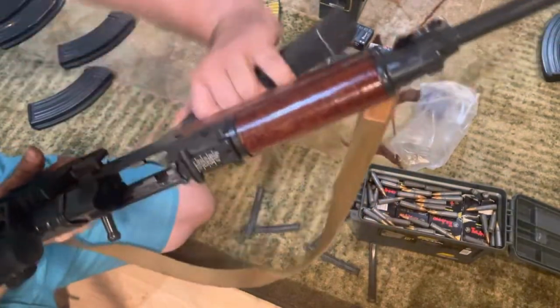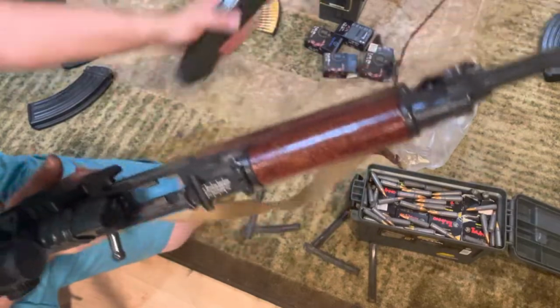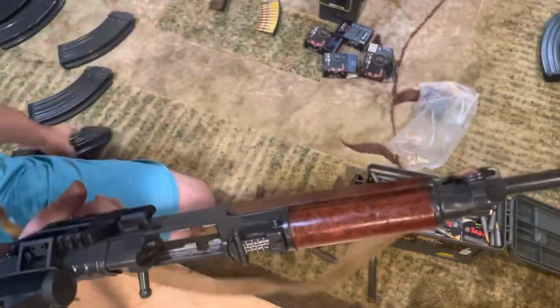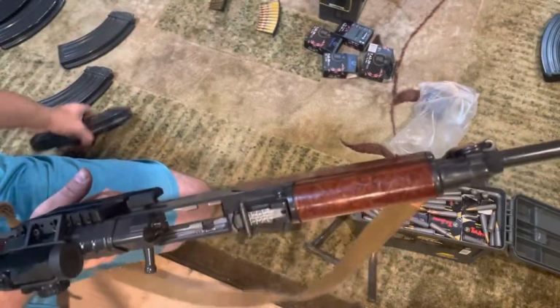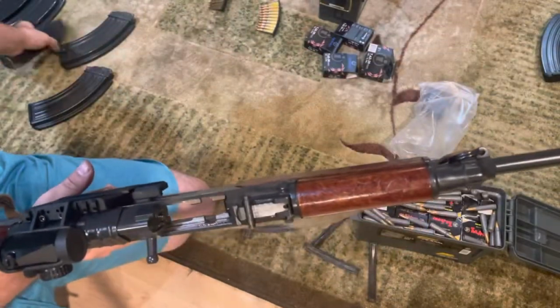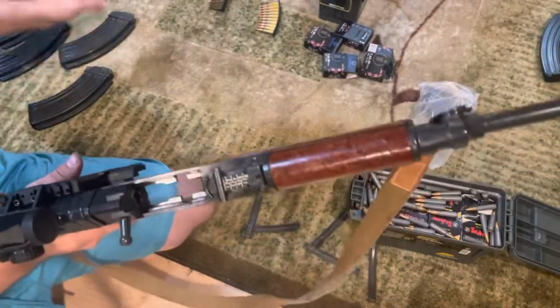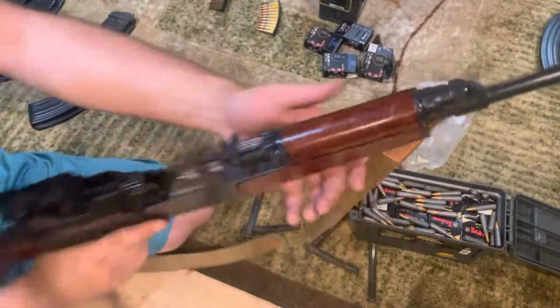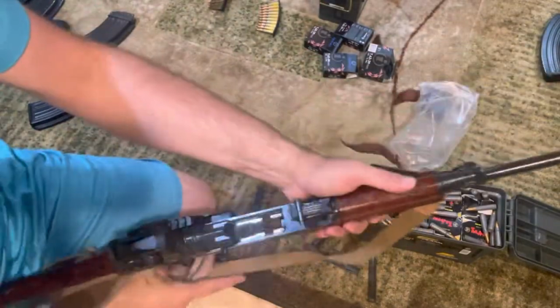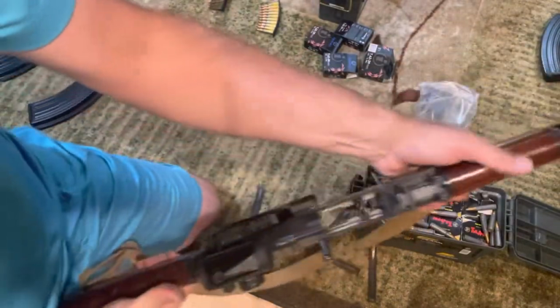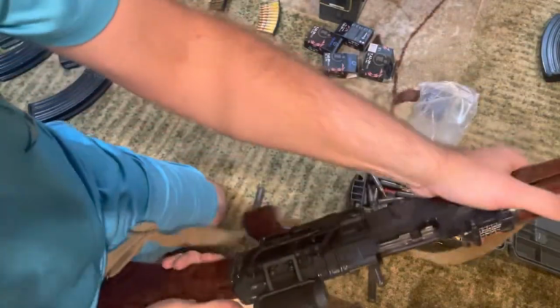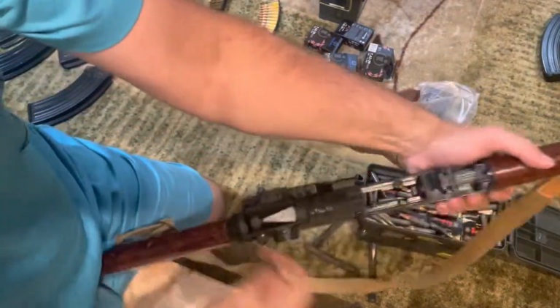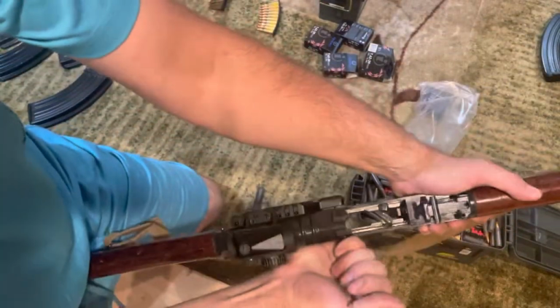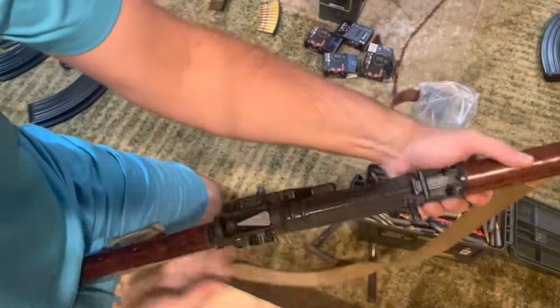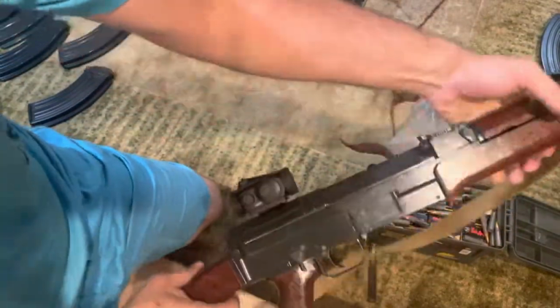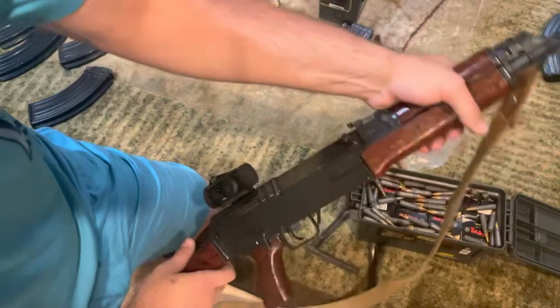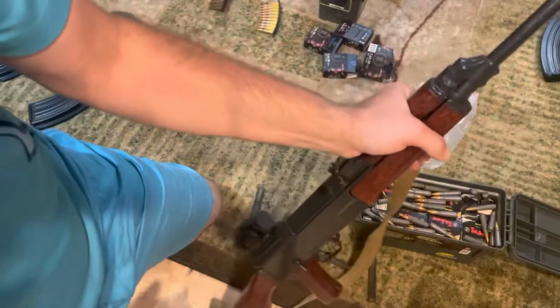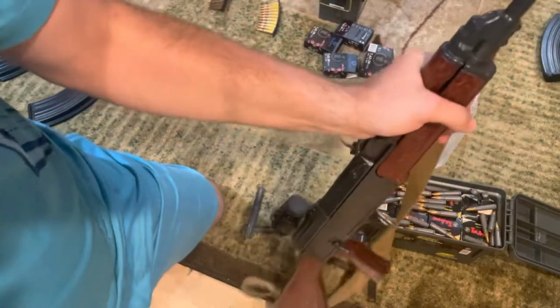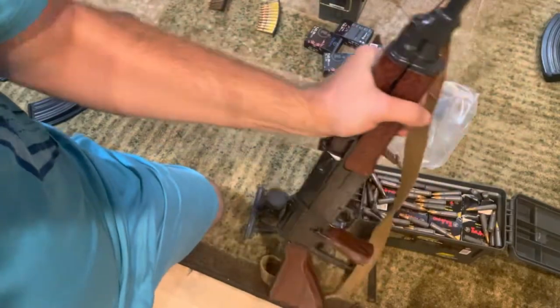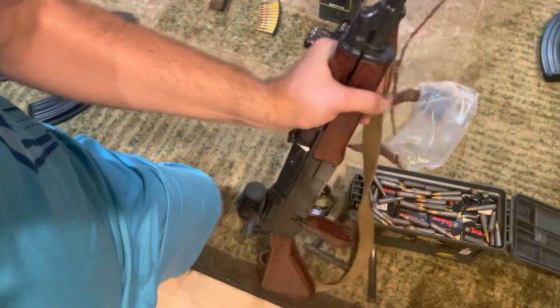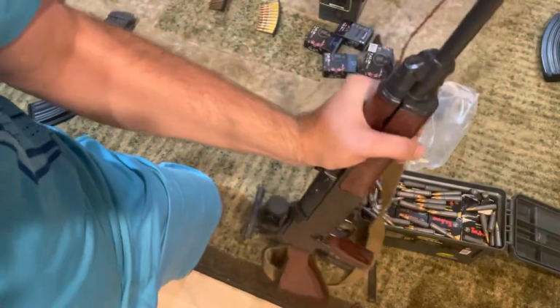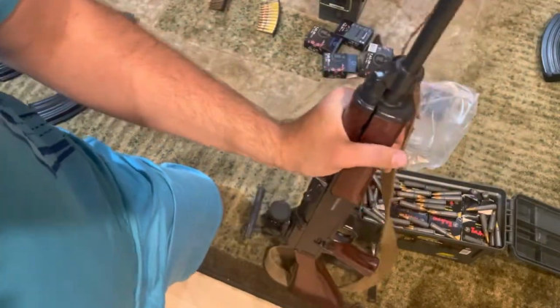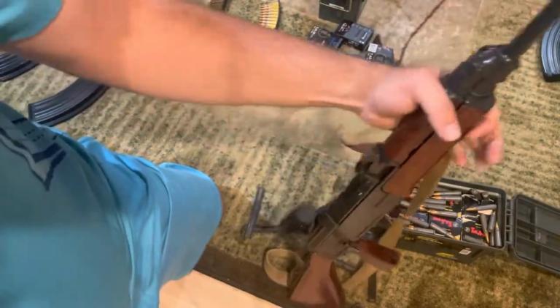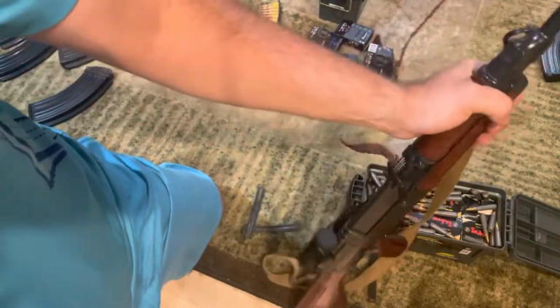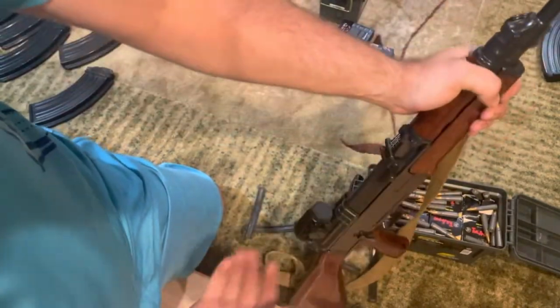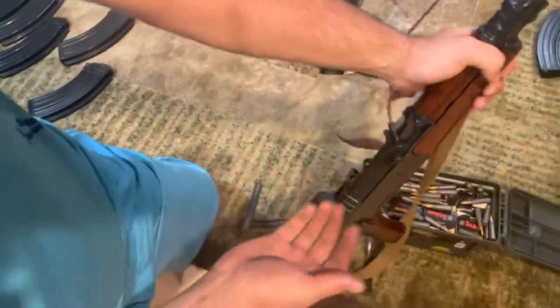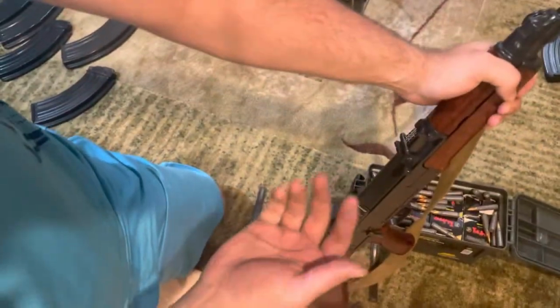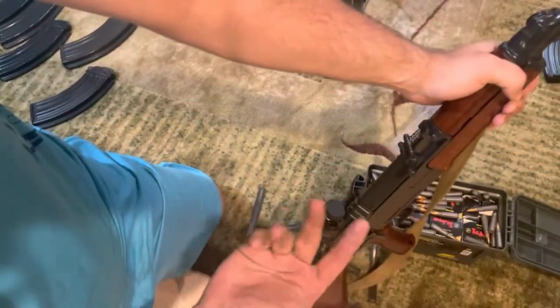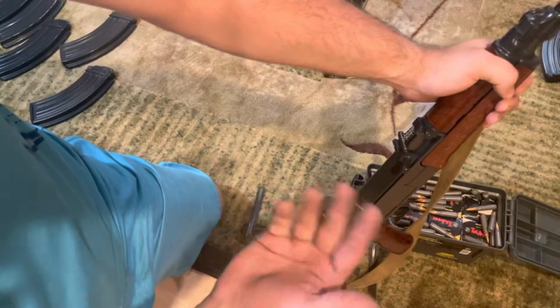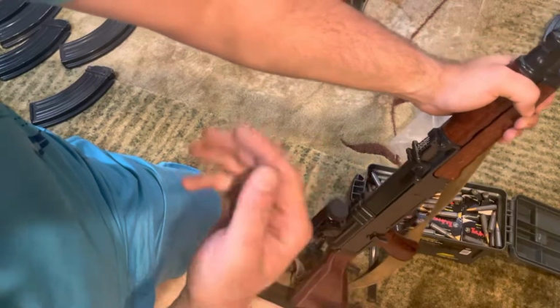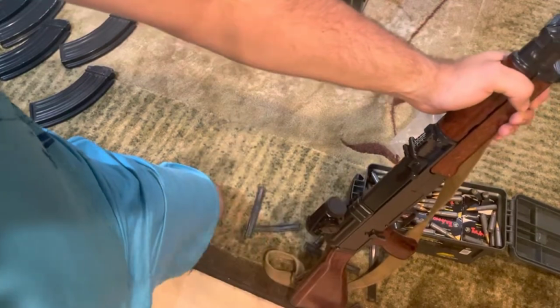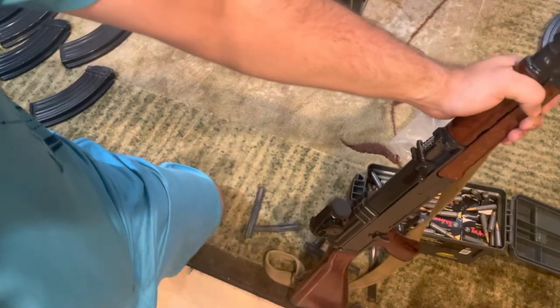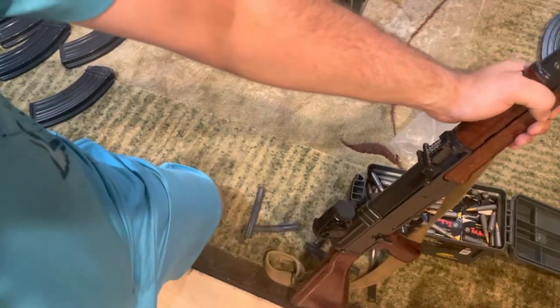That is still never easy to do on the best of days. But at least now it's a bit easier and you won't have to deal with the bolt carrier closing on your clips.